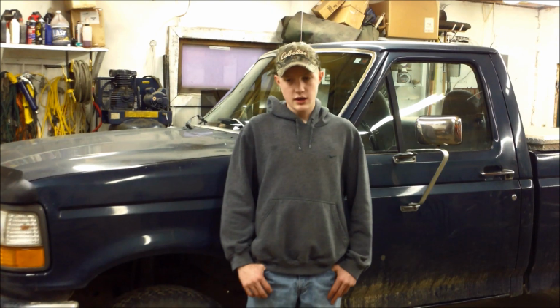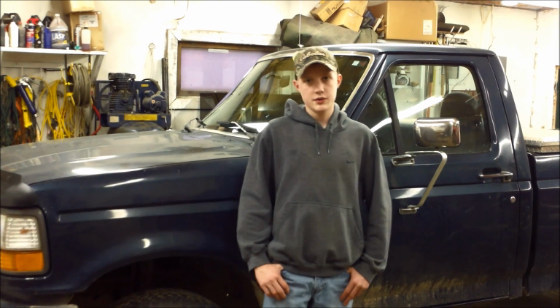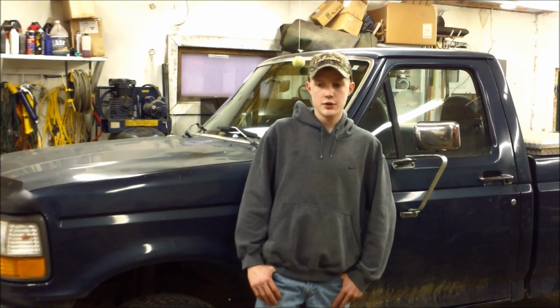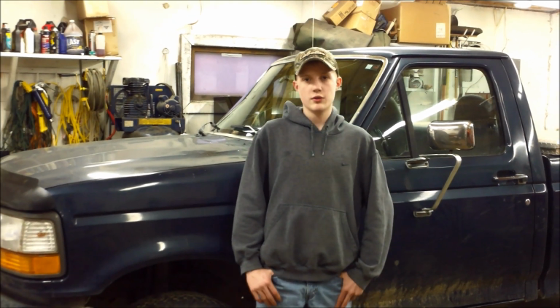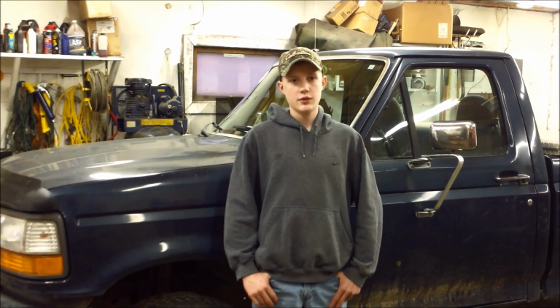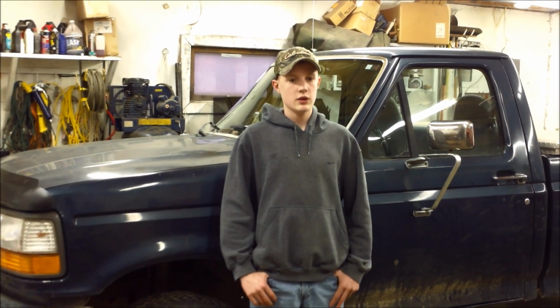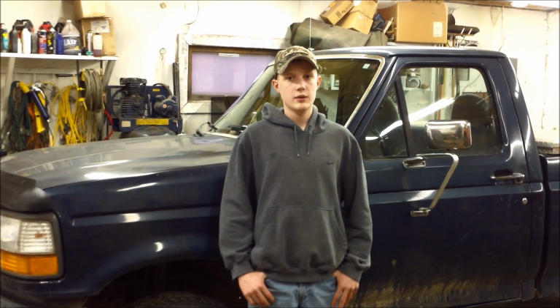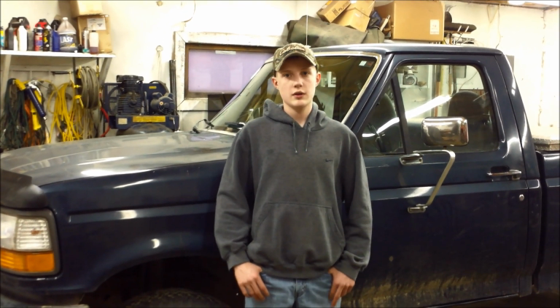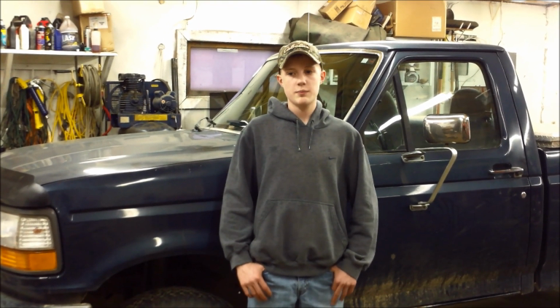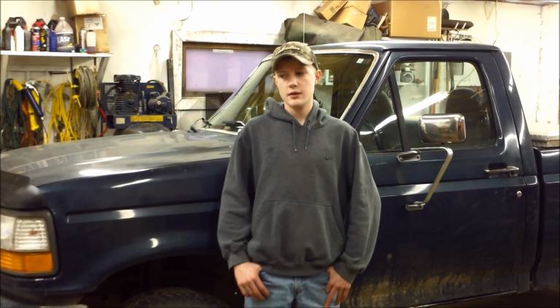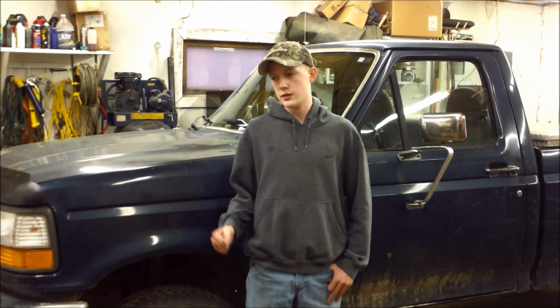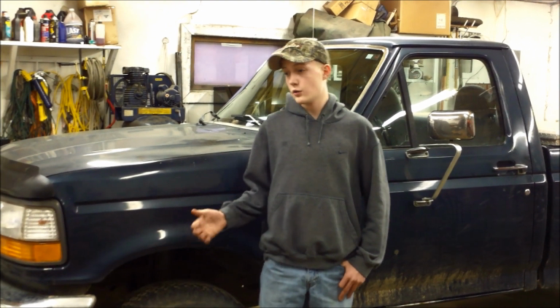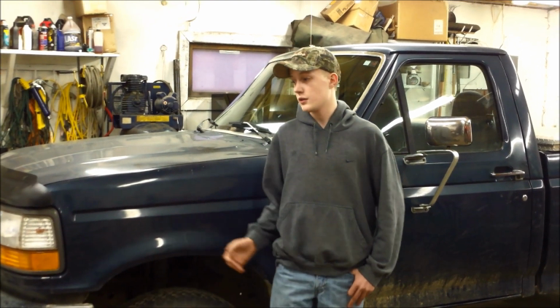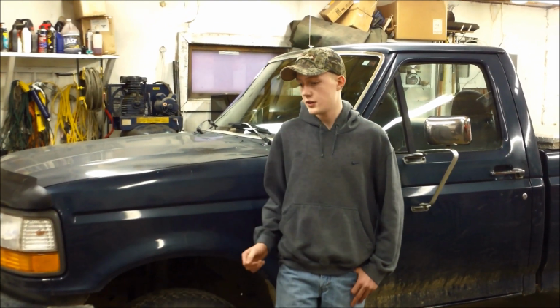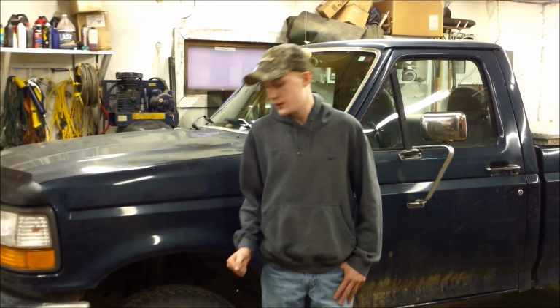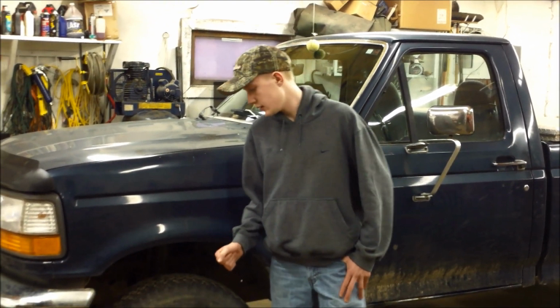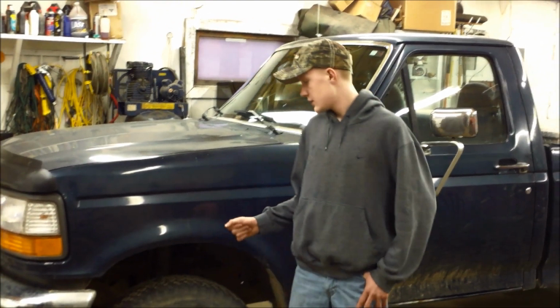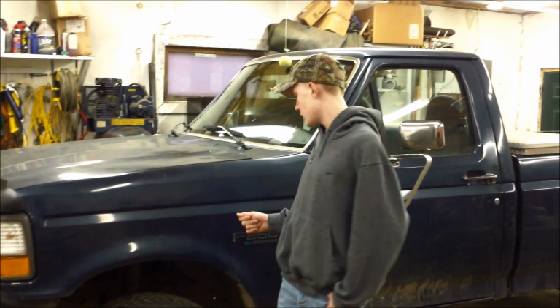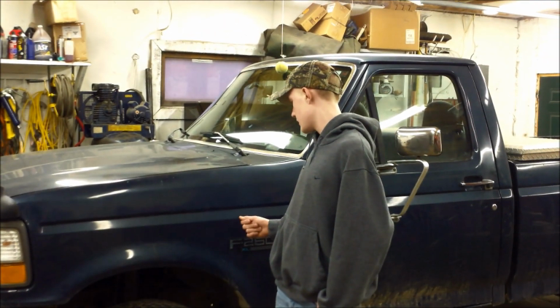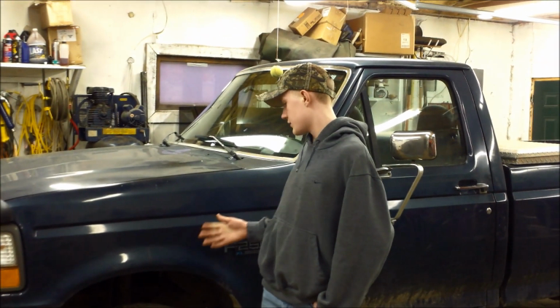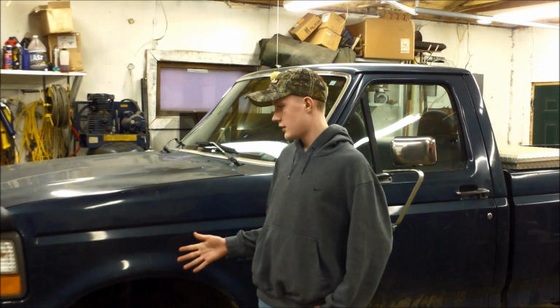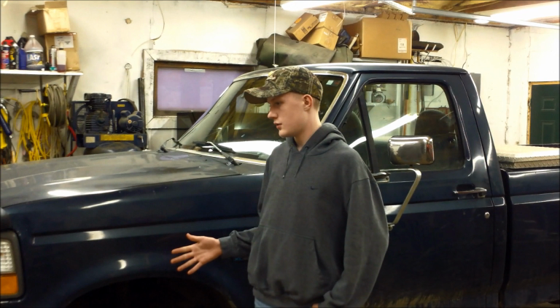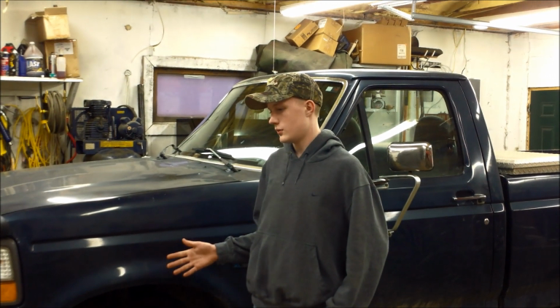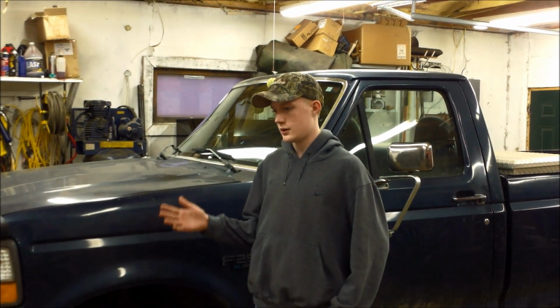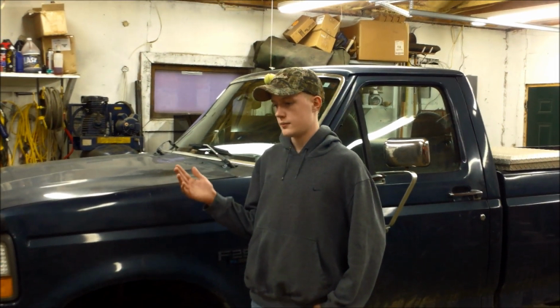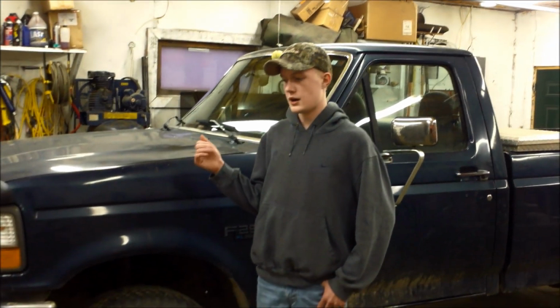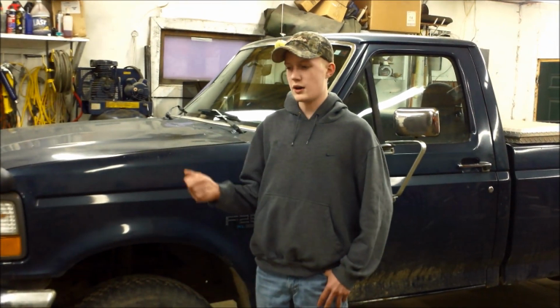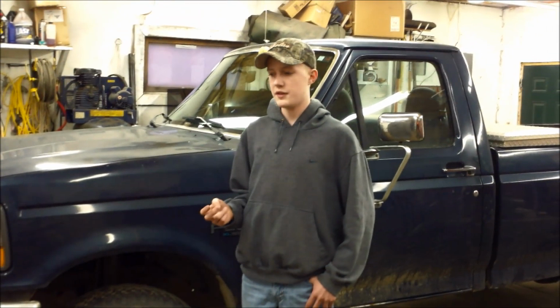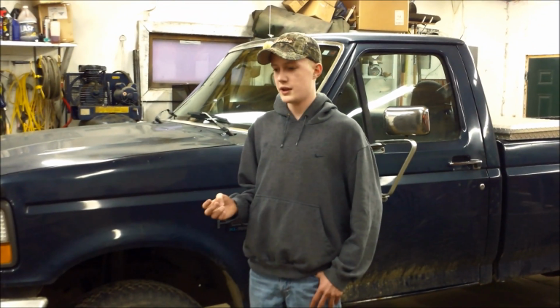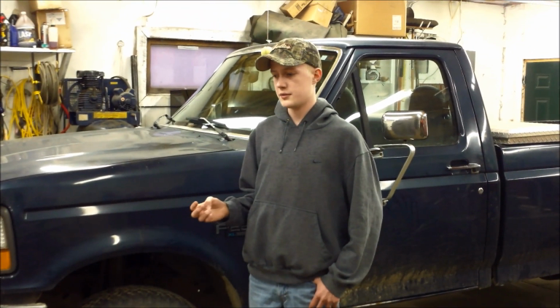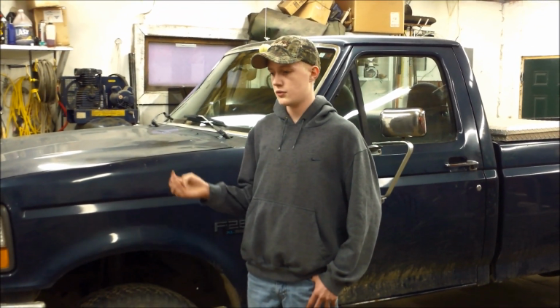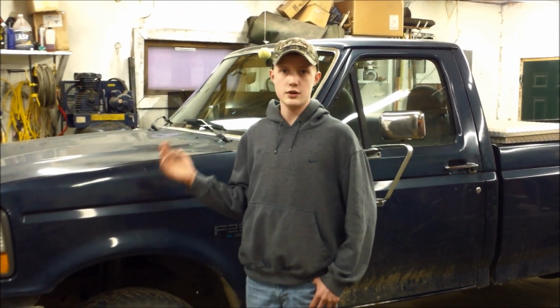Hey everyone, this is Colin here at AlpNorth Outdoors. Welcome to the first part of a hopefully long series of transforming my truck into an awesome hunting, fishing rig — just a sweet truck.